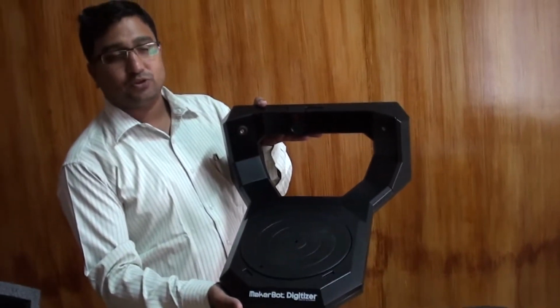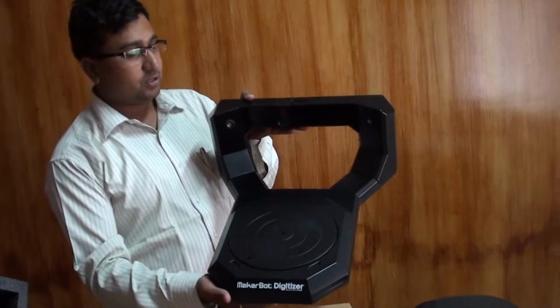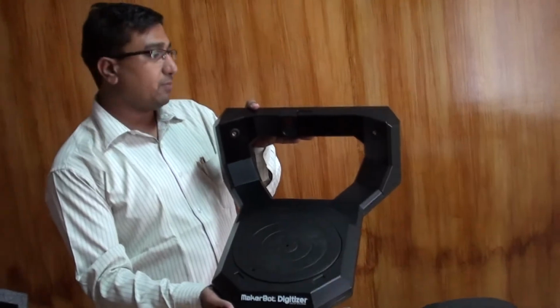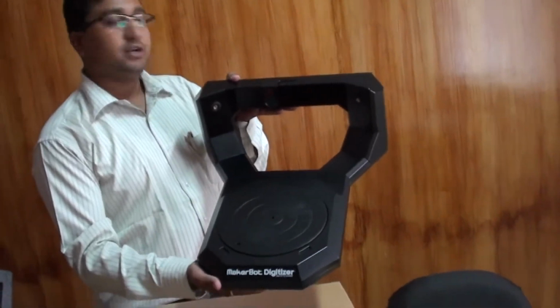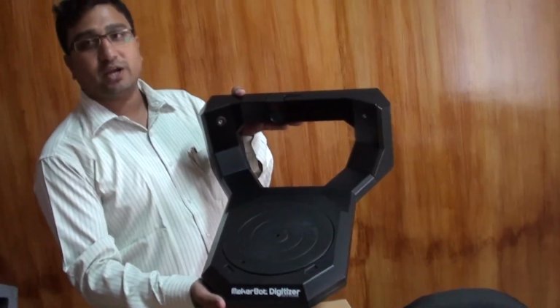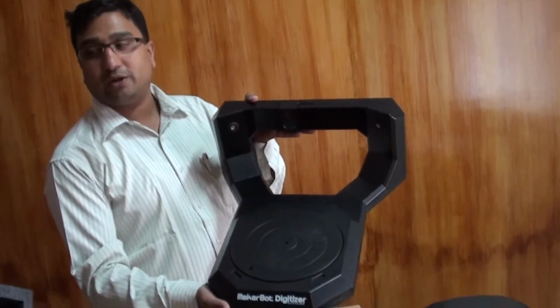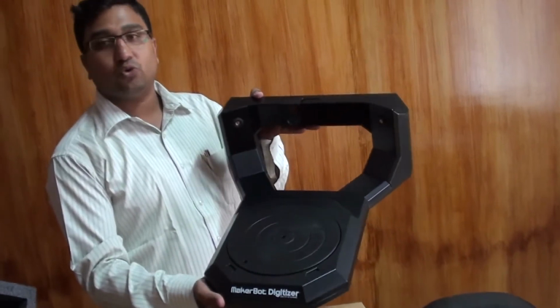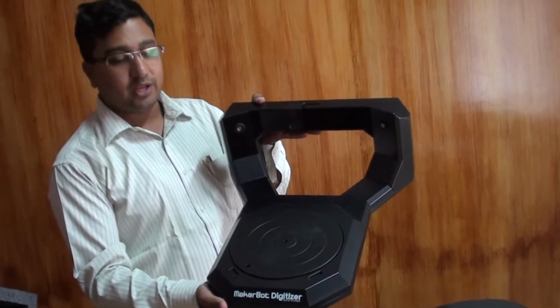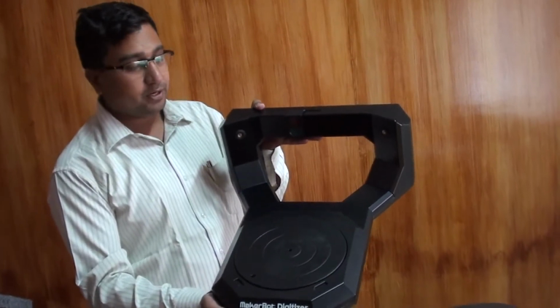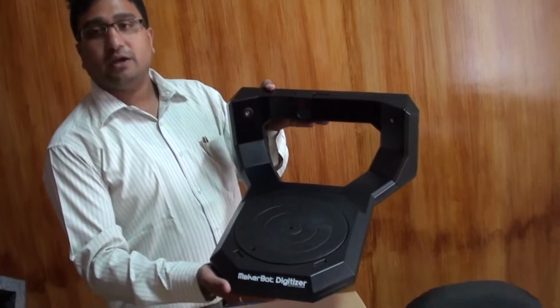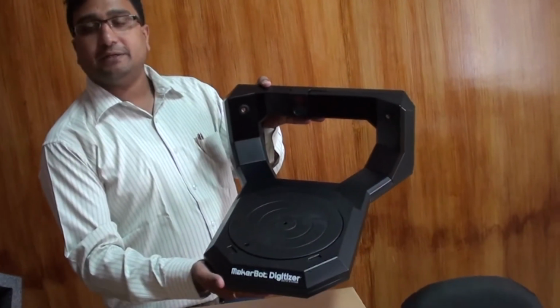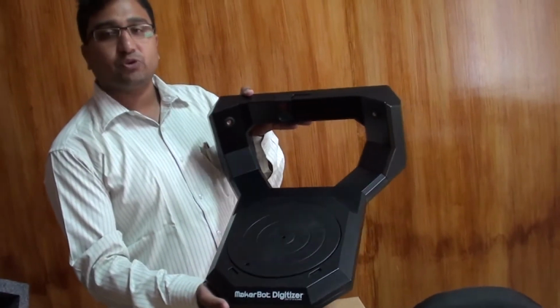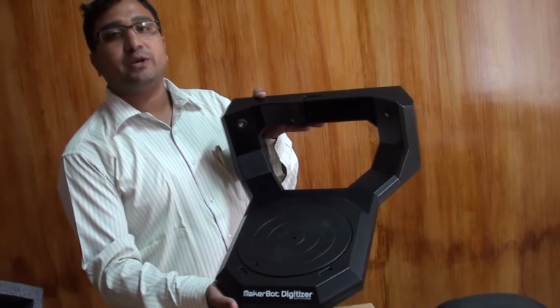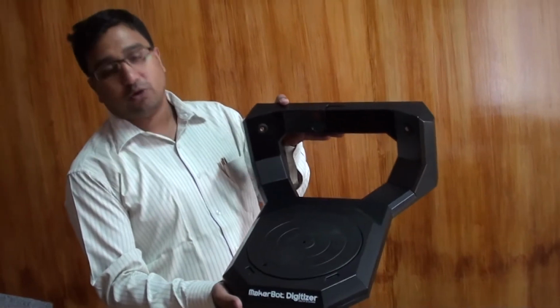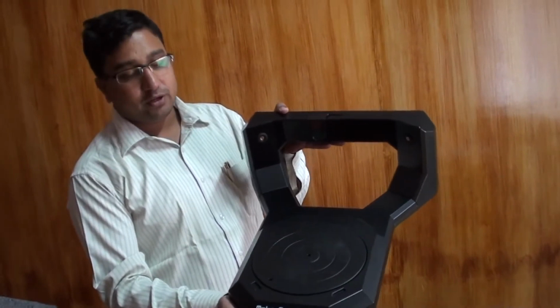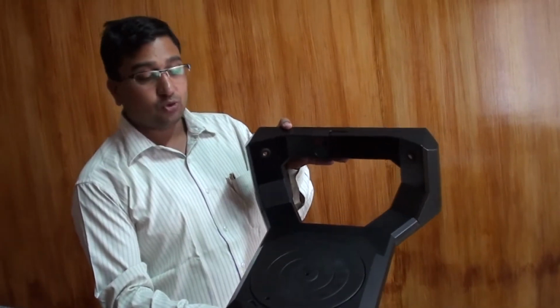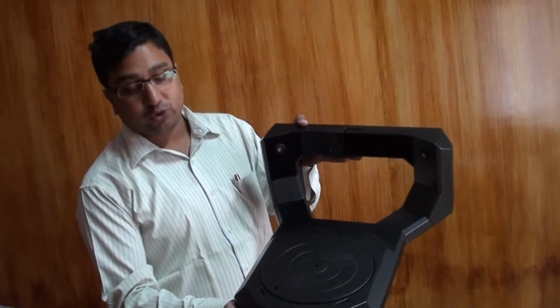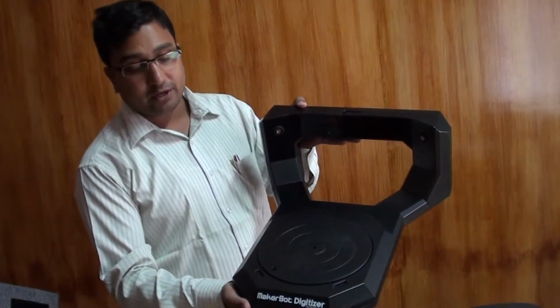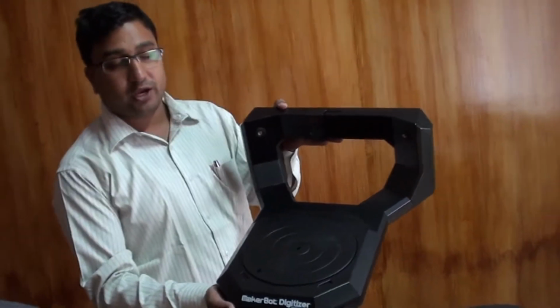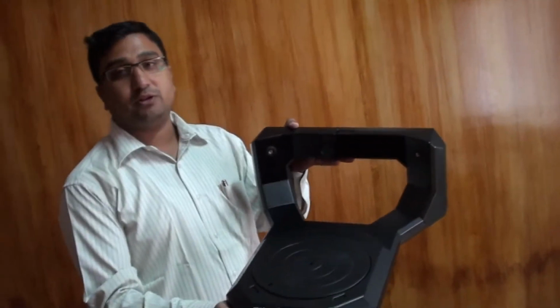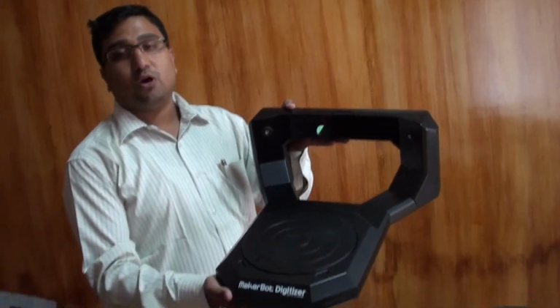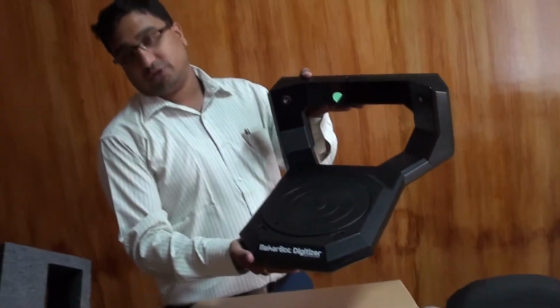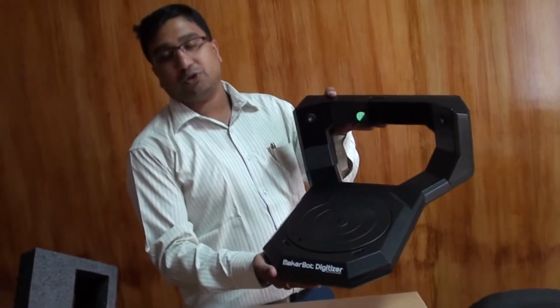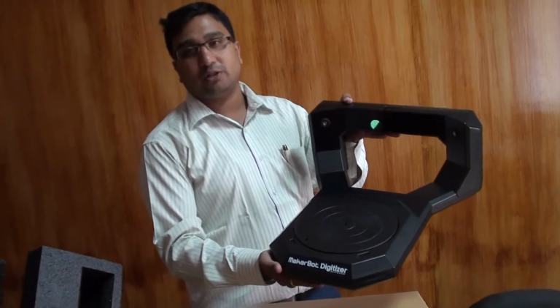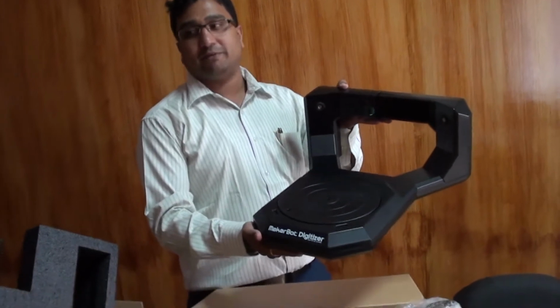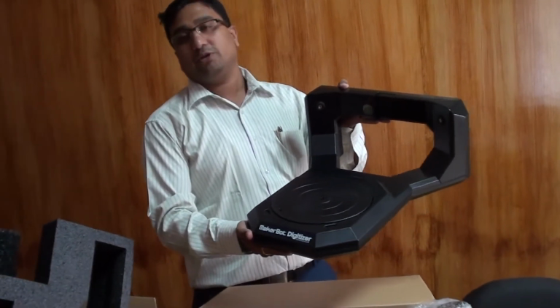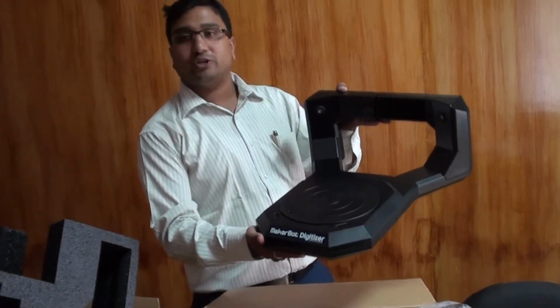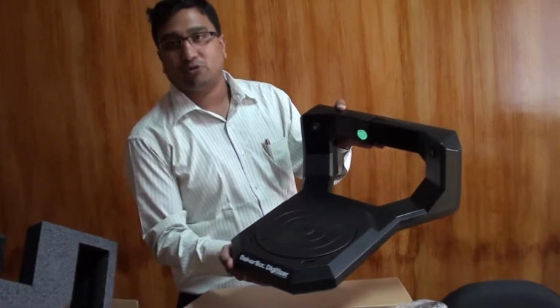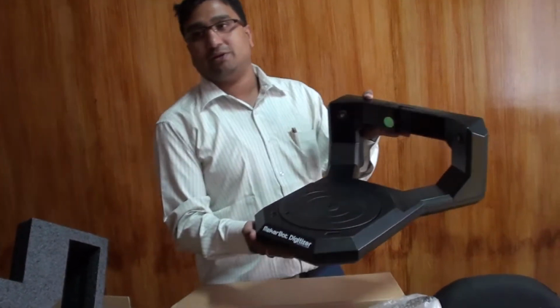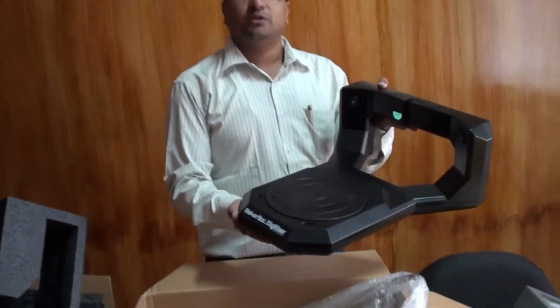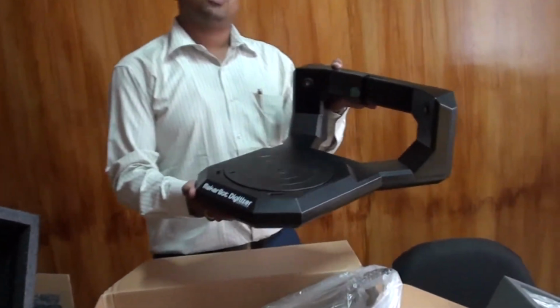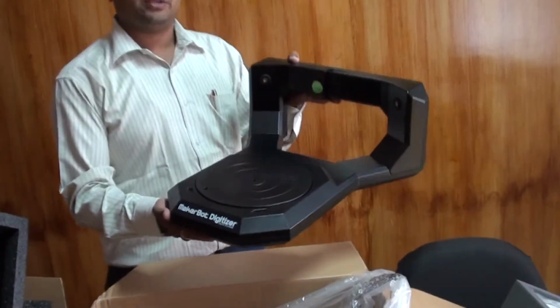This is the MakerBot Digitizer — you go through the laser scan and you get a 3D model out of it, through which you can take a print of the 3D model that has been developed, using the MakerBot Replicator 2 or 2X.